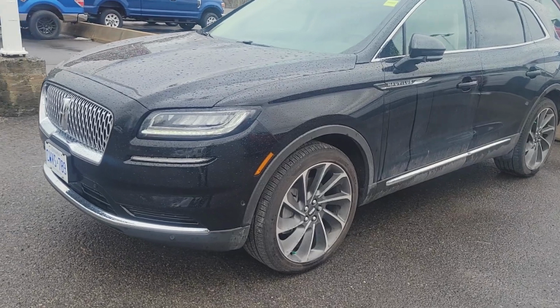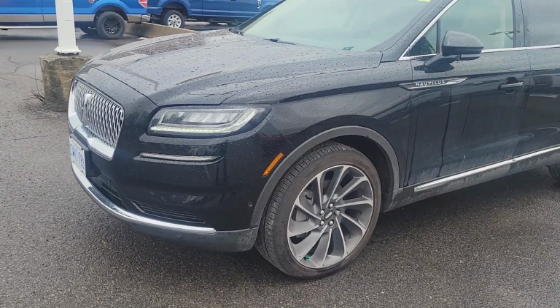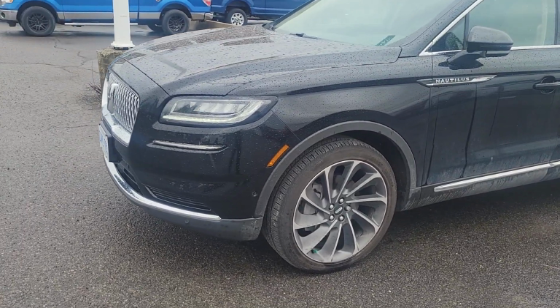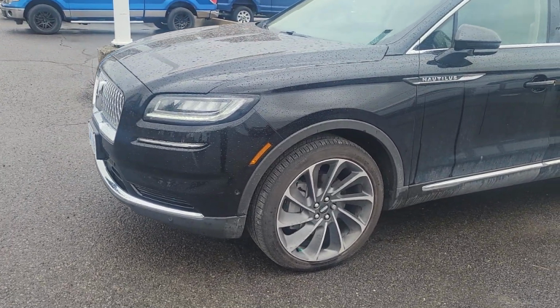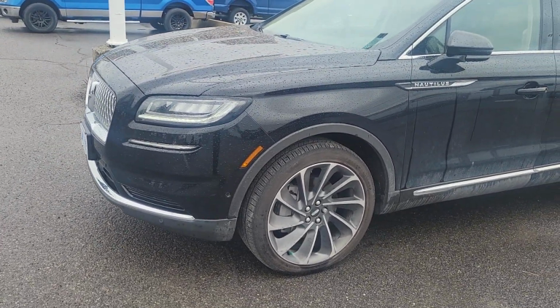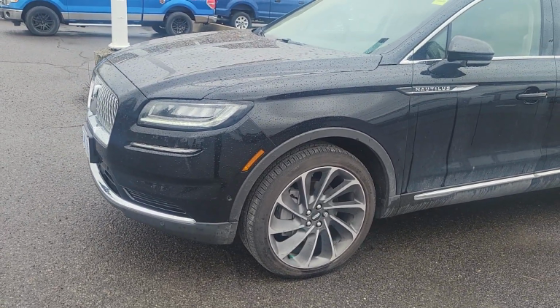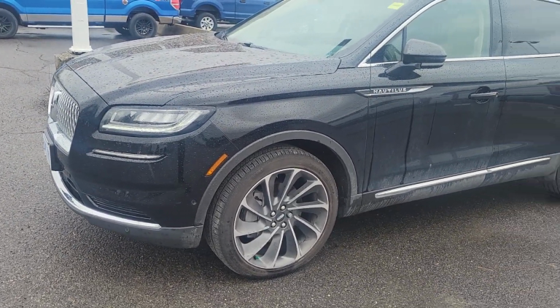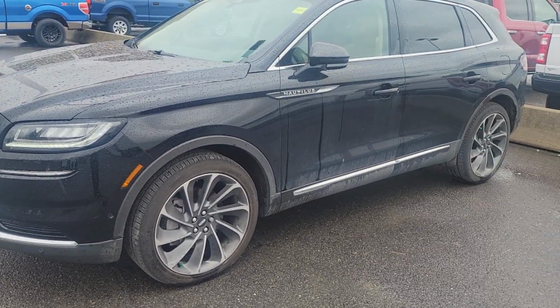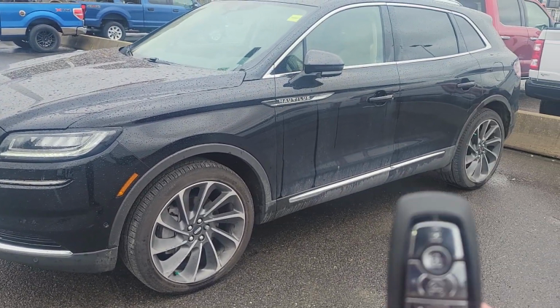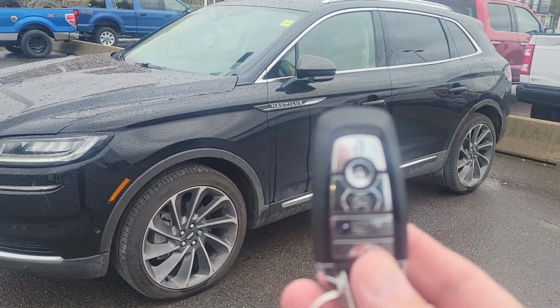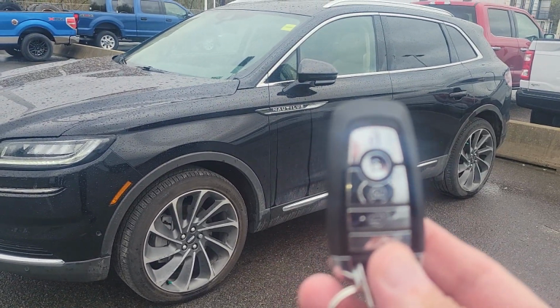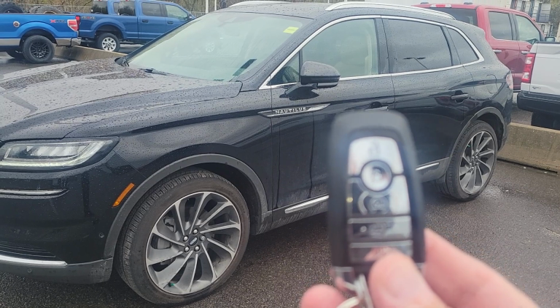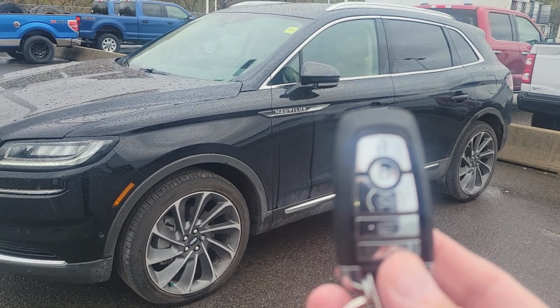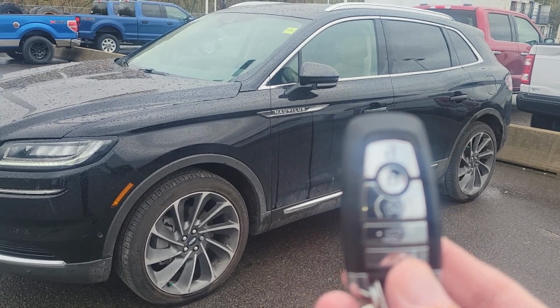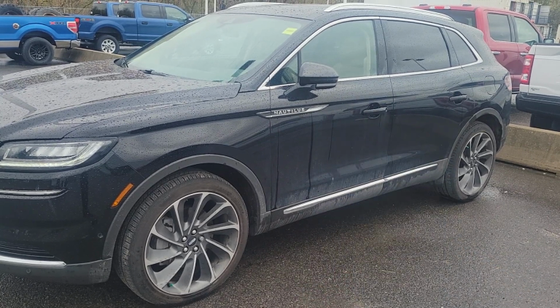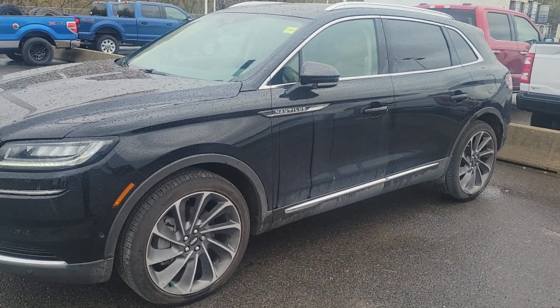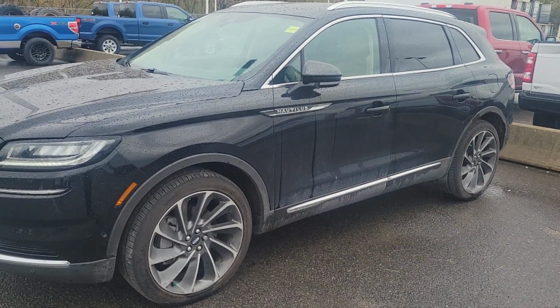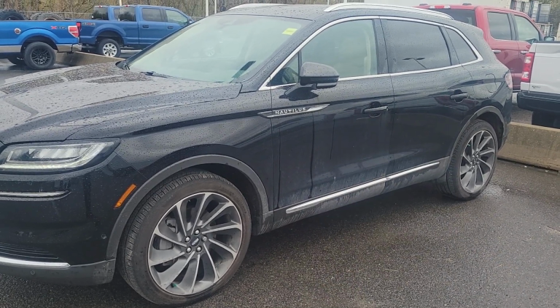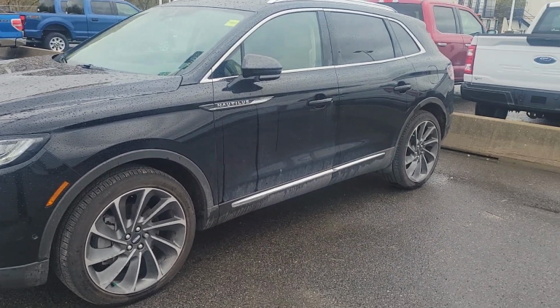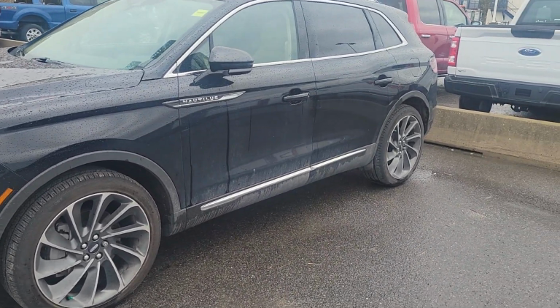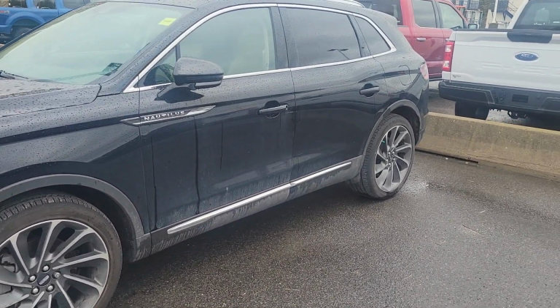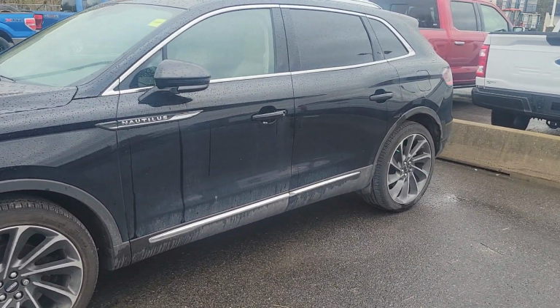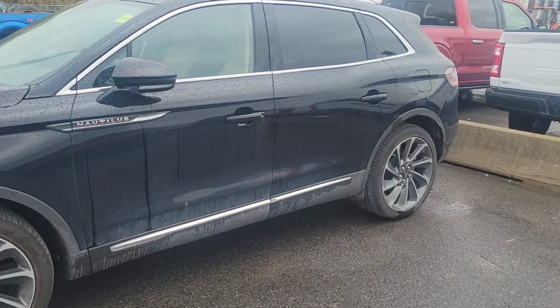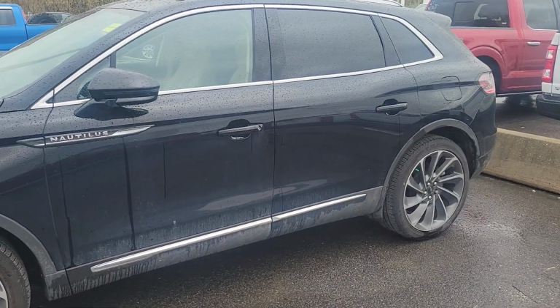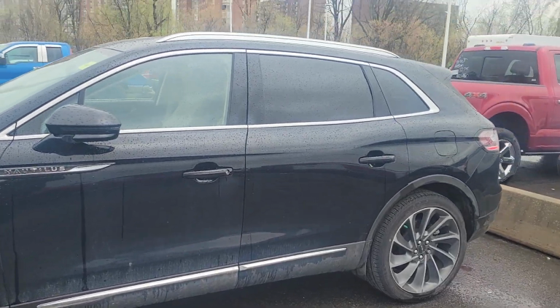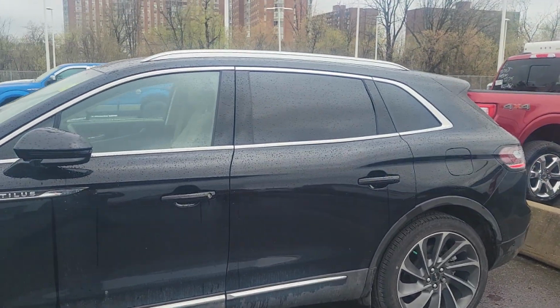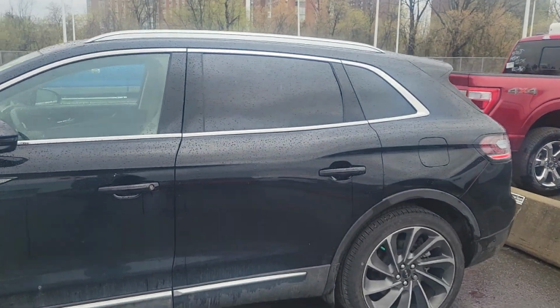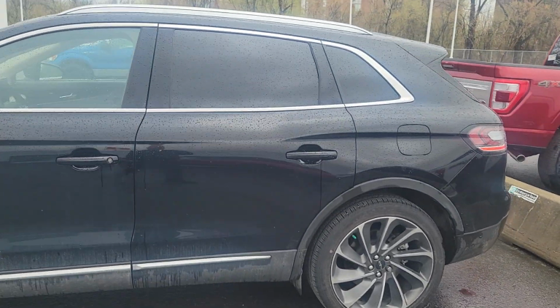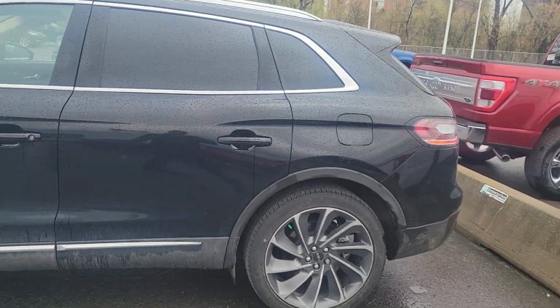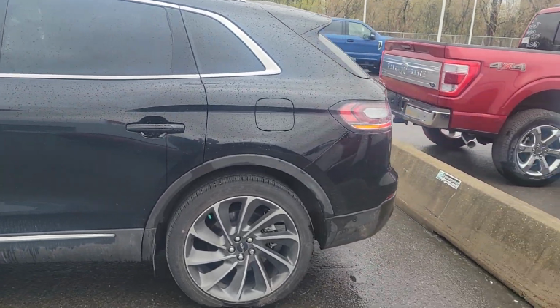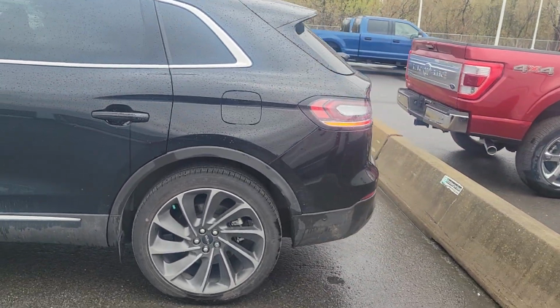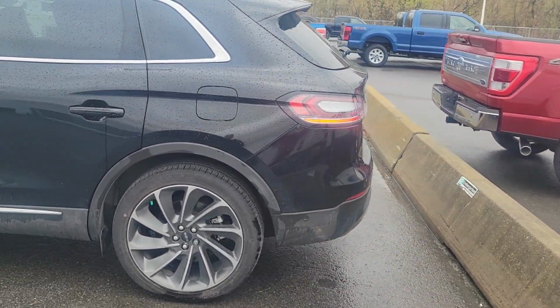It does have the big 21-inch rims on it. This is the key fob here, so it does have automatic start. But with the technology now, we have a Lincoln Way app that allows you to start the car from your phone.